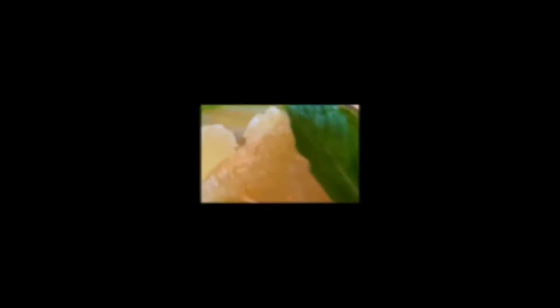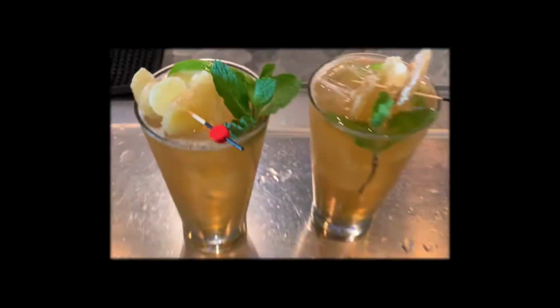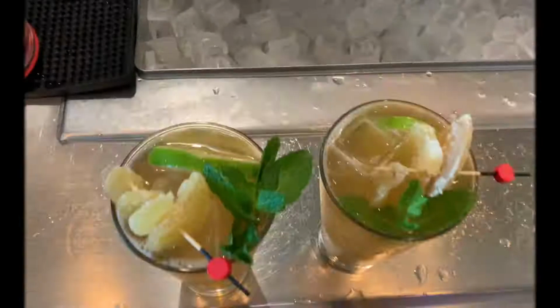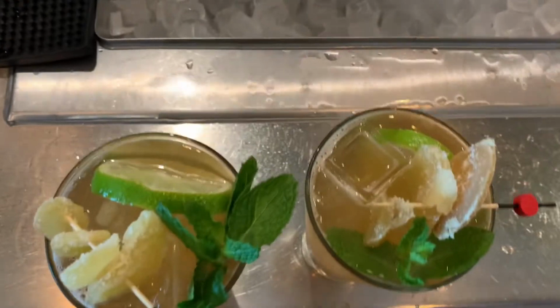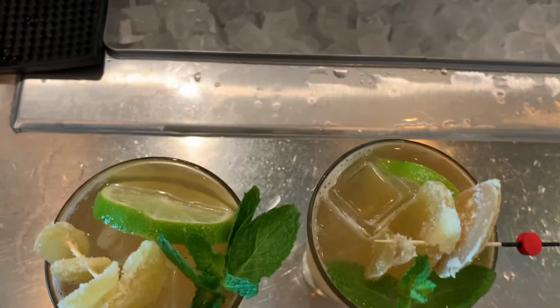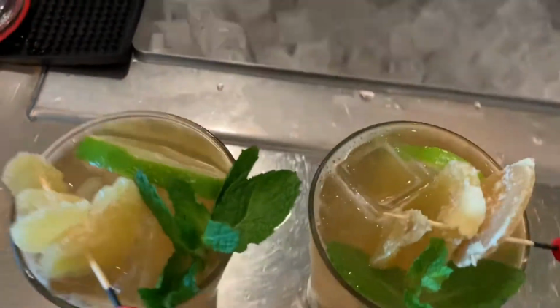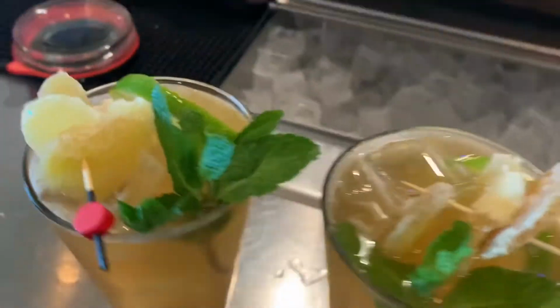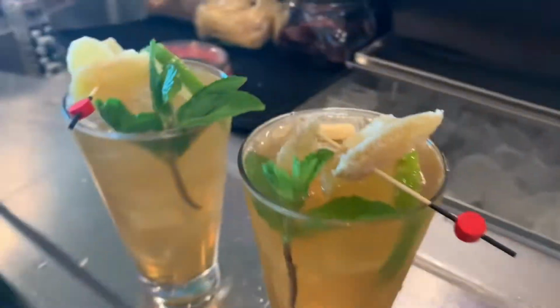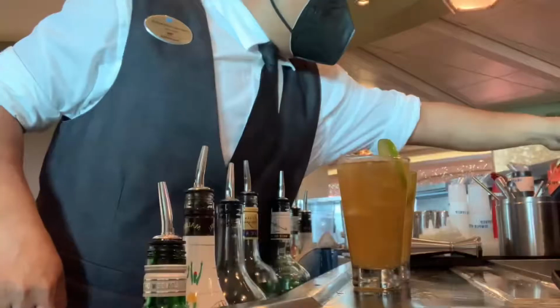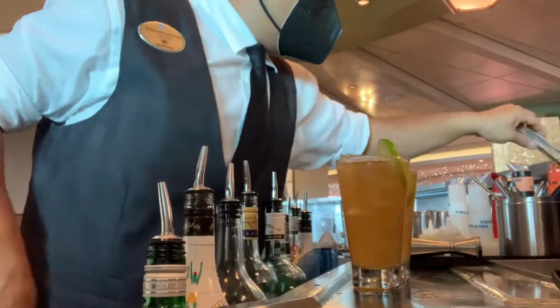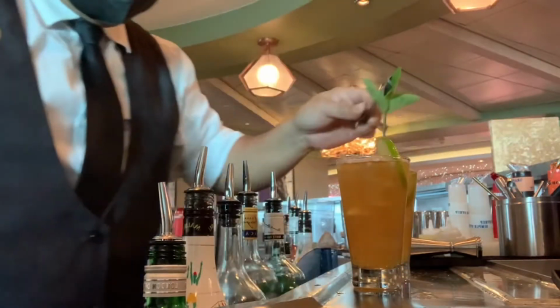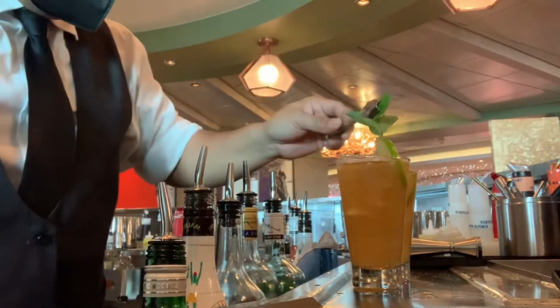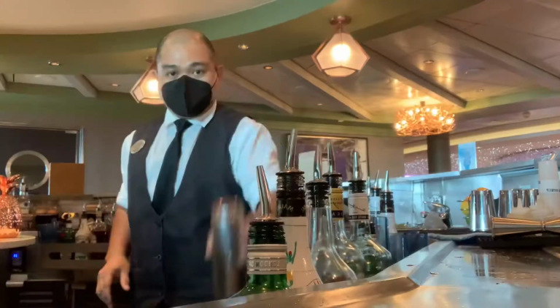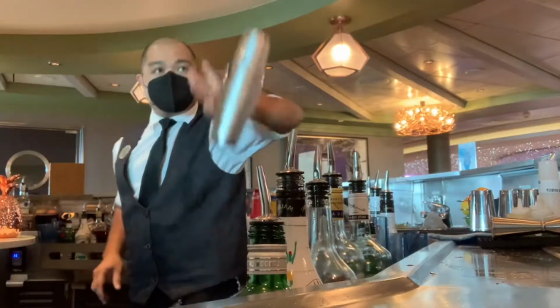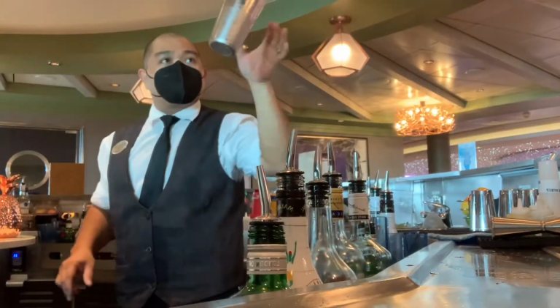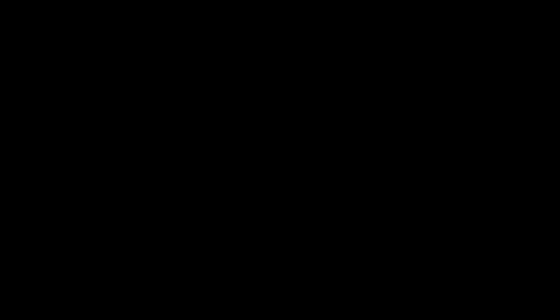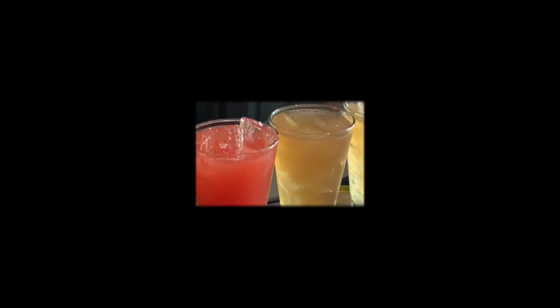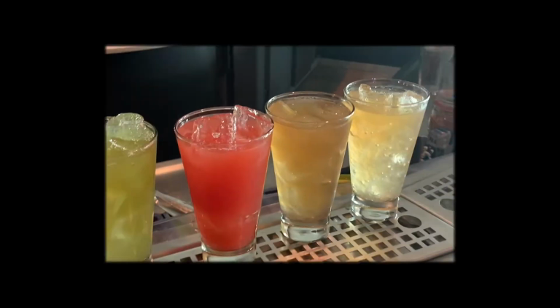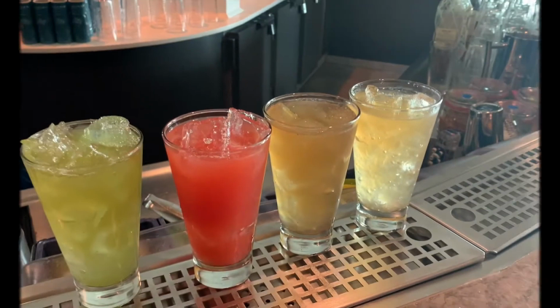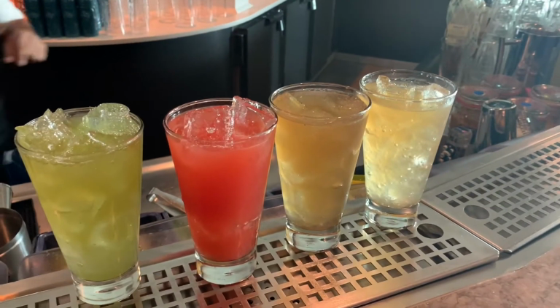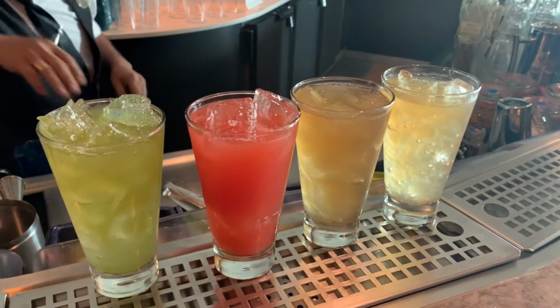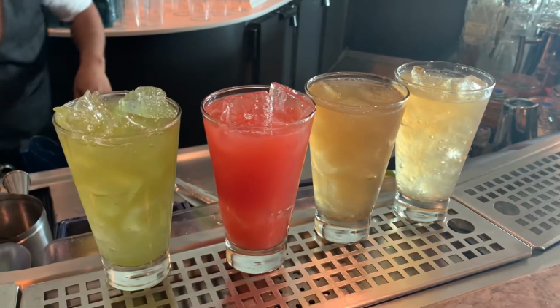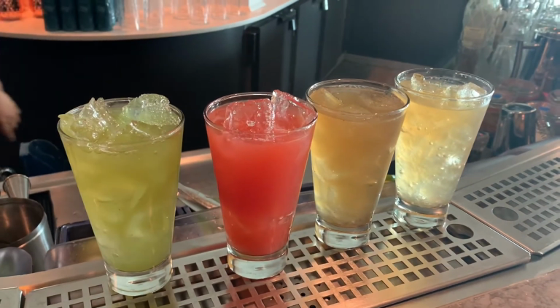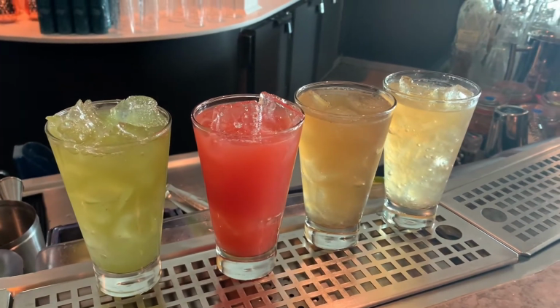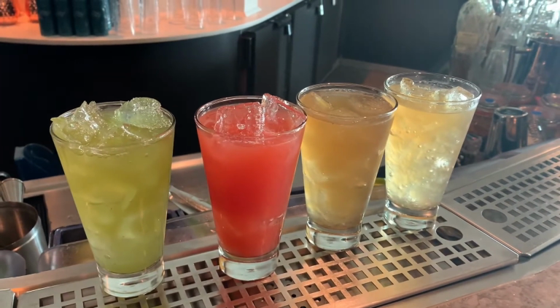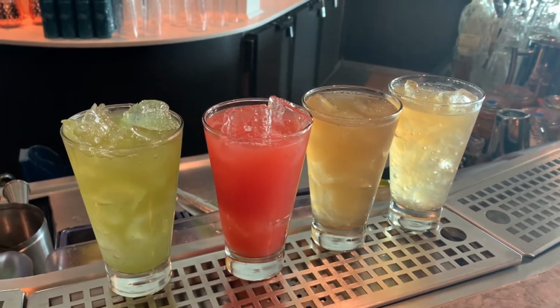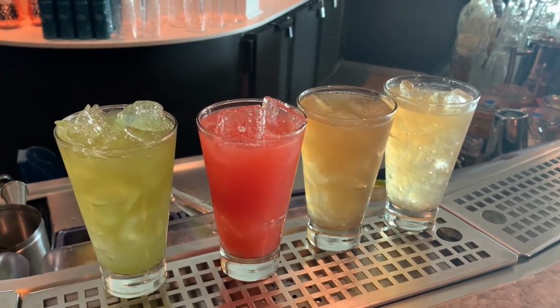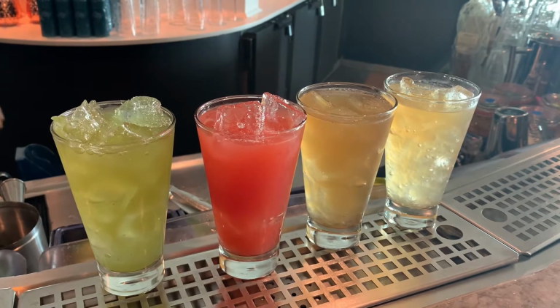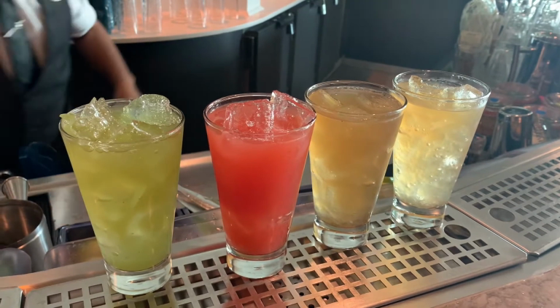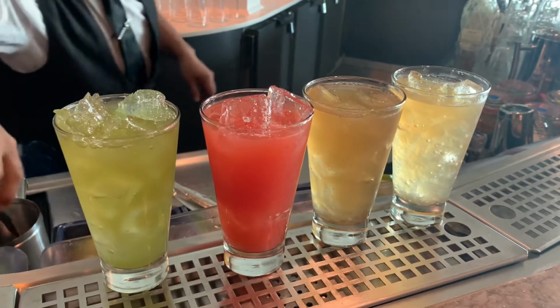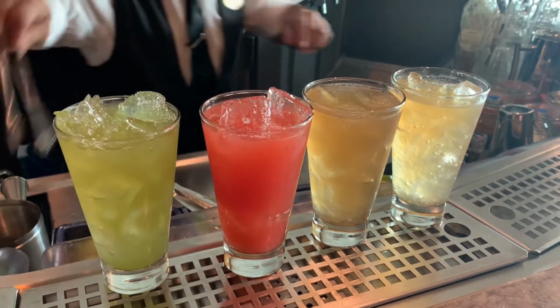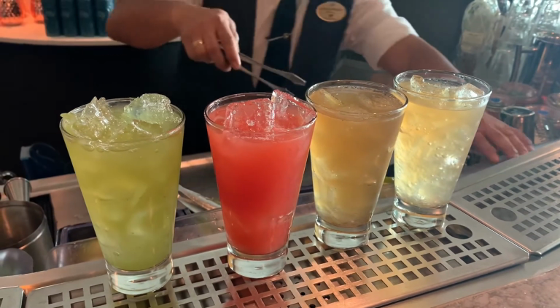What's up Cobars Cabarro! Today is dry run bar set up of the bars and stress test of making cocktails. This is very important to us, Cobars Cabarro.